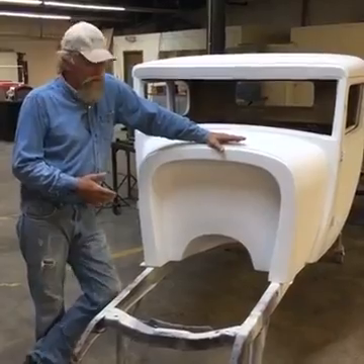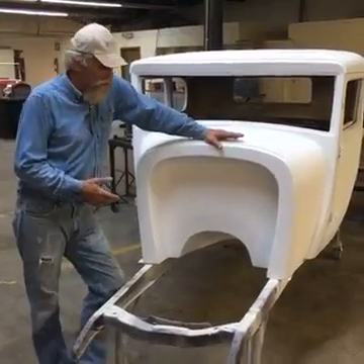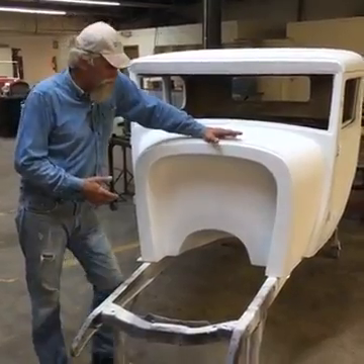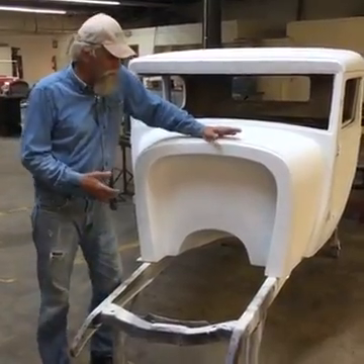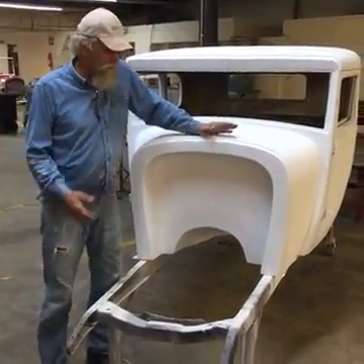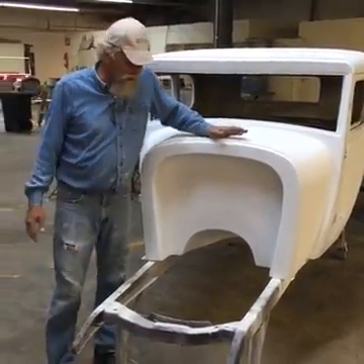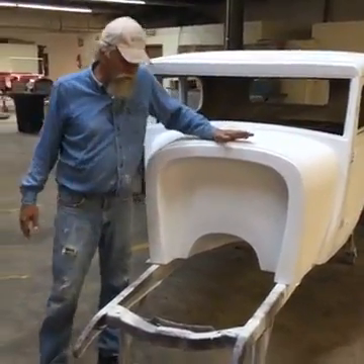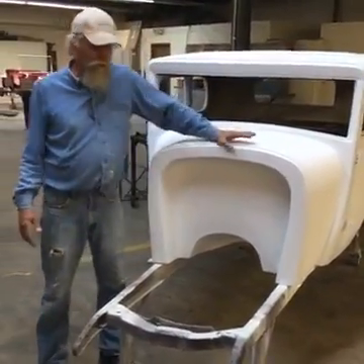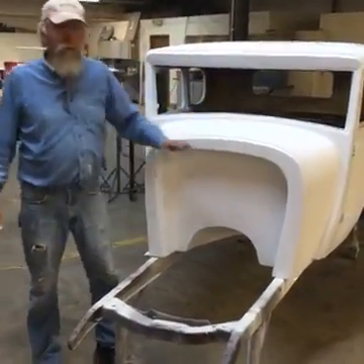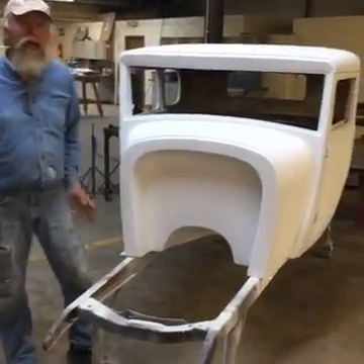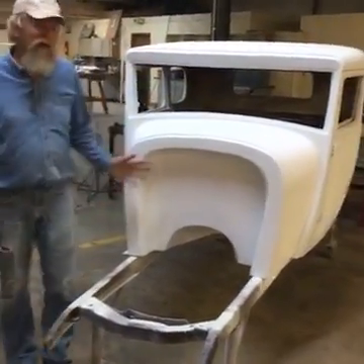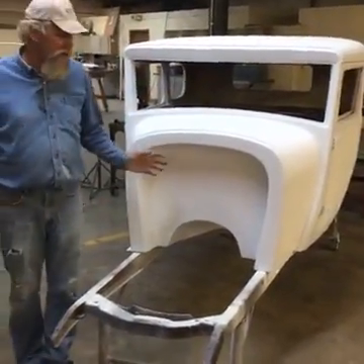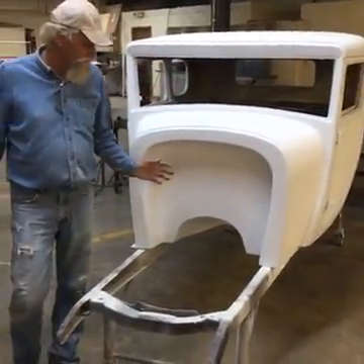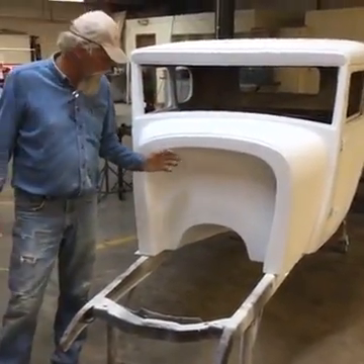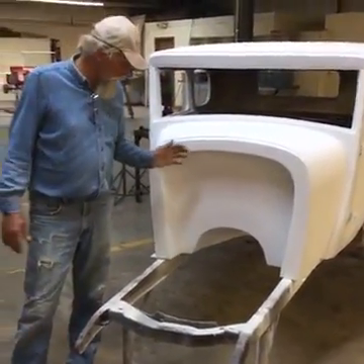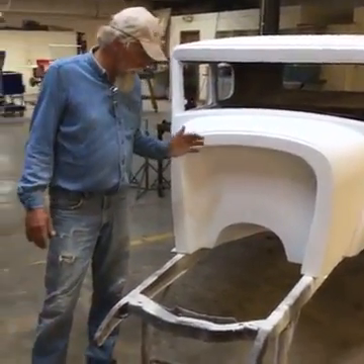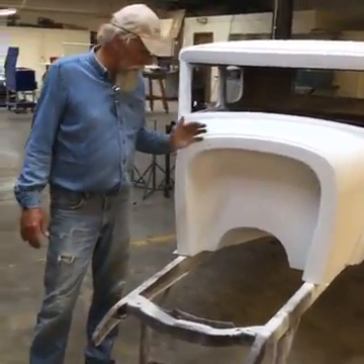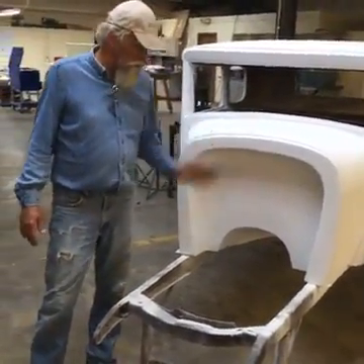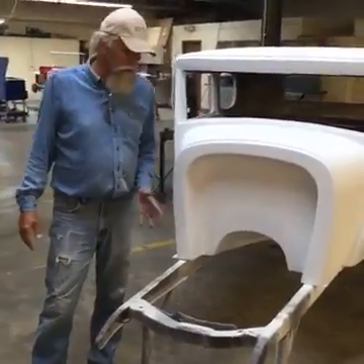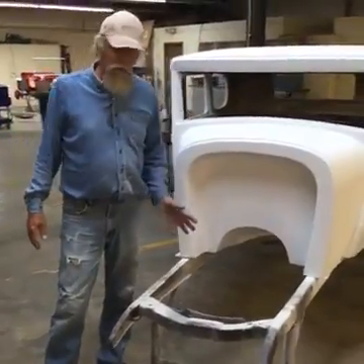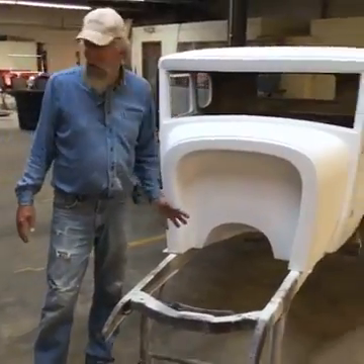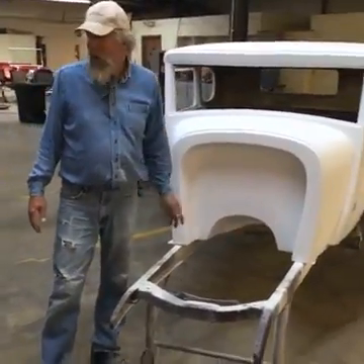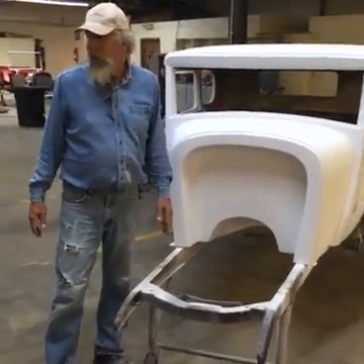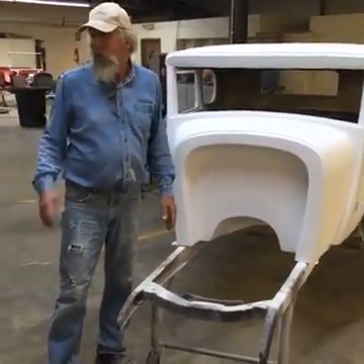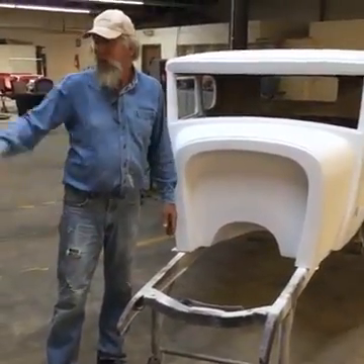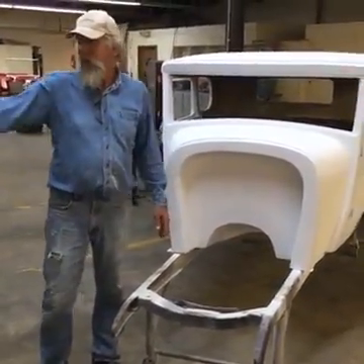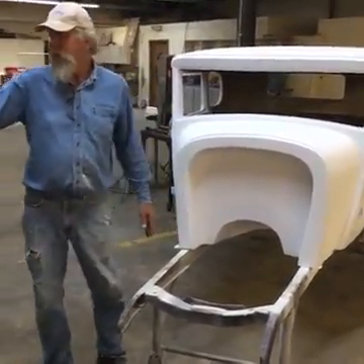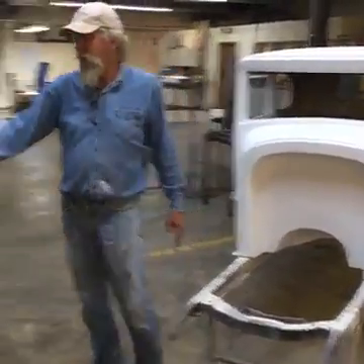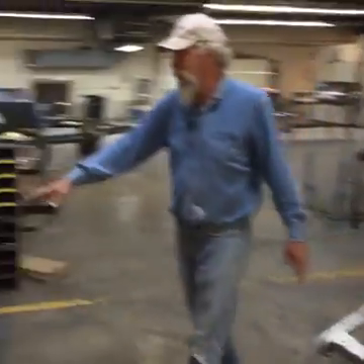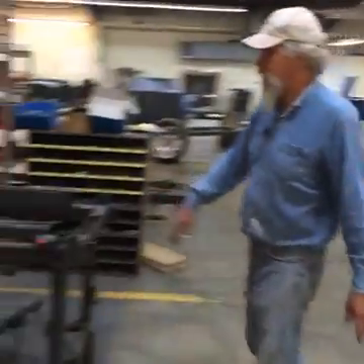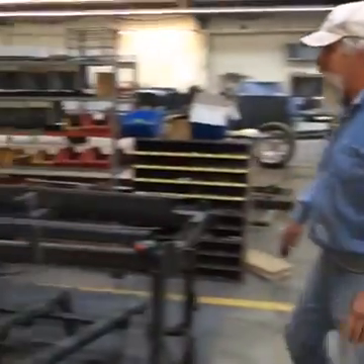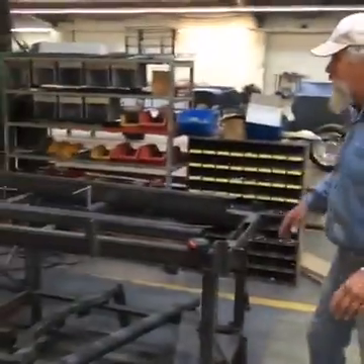We've taken it a step or two or three past that, so we build our own frame now. Here's the frame jig for the Model A.